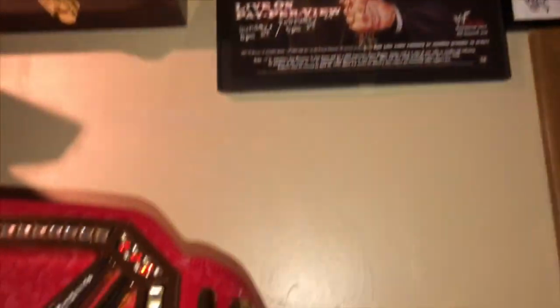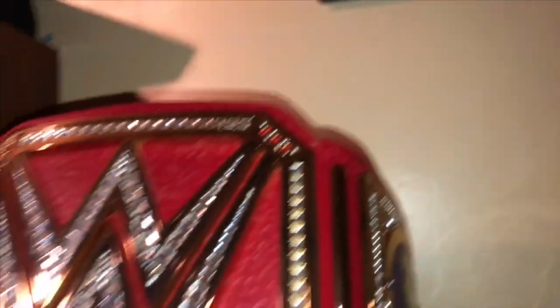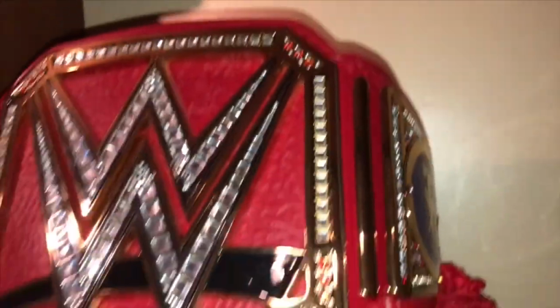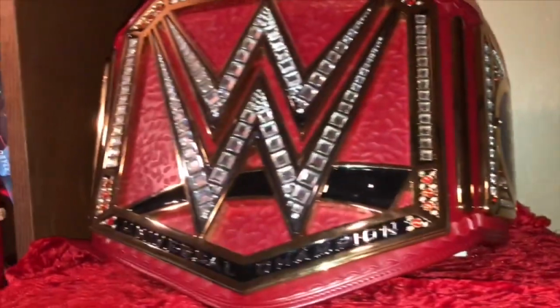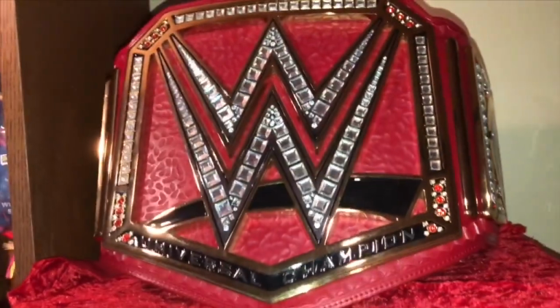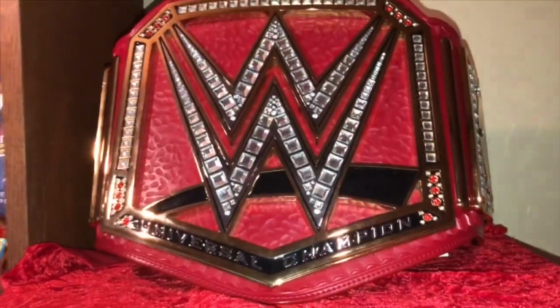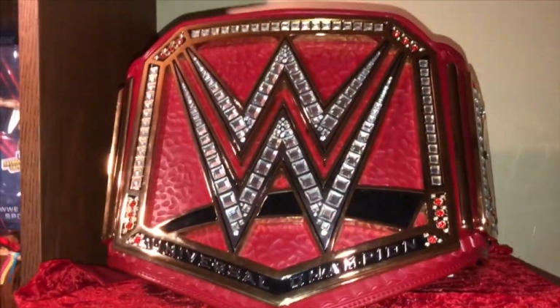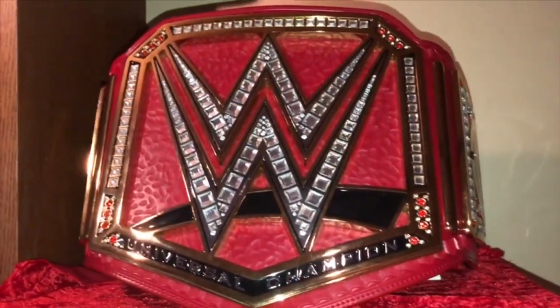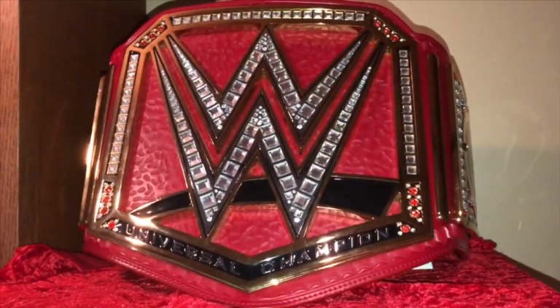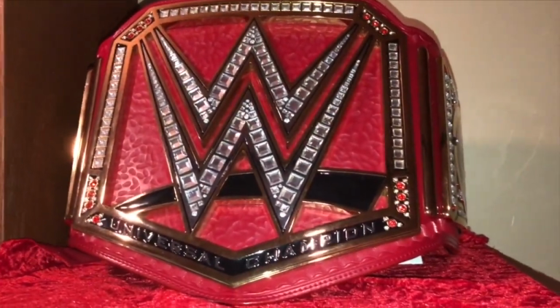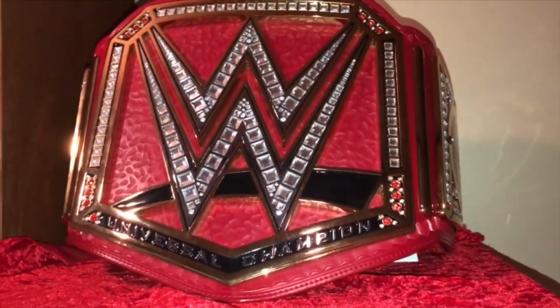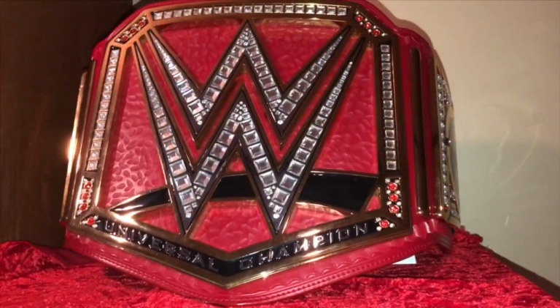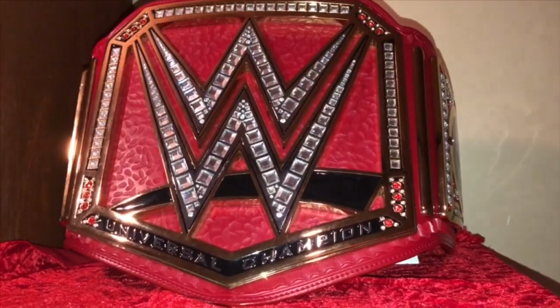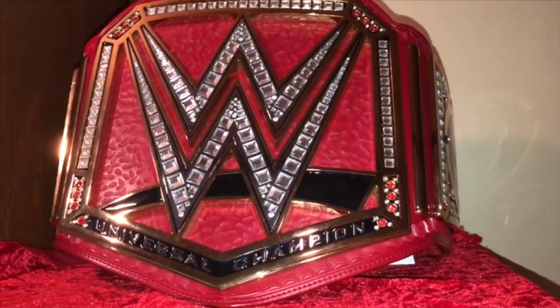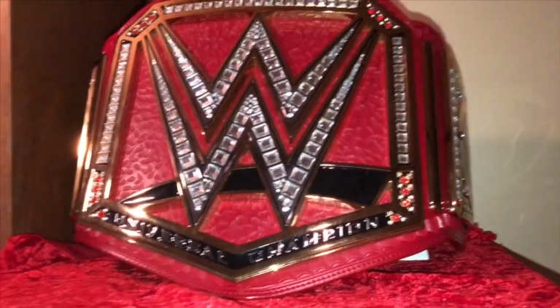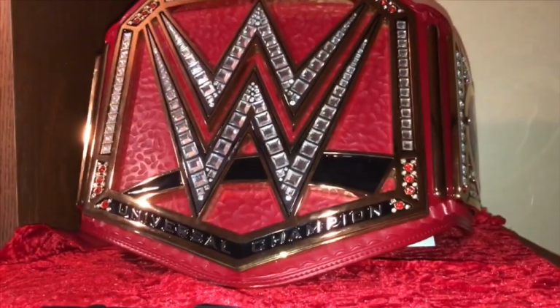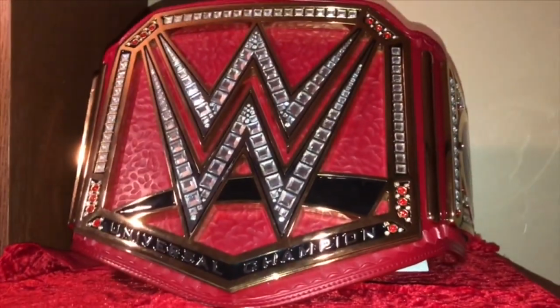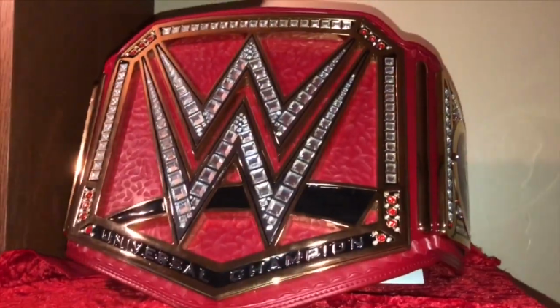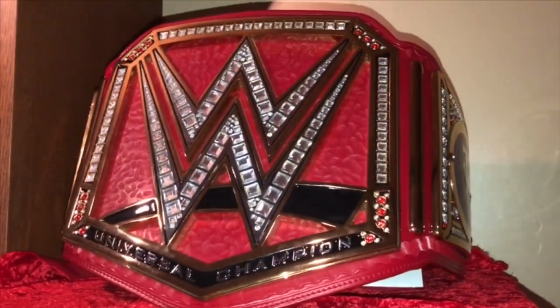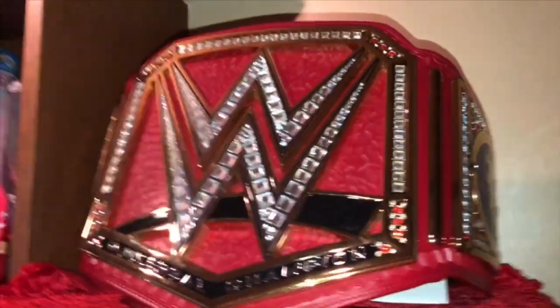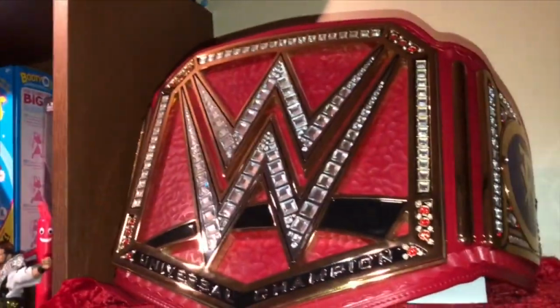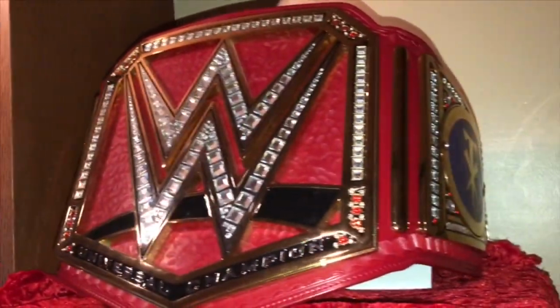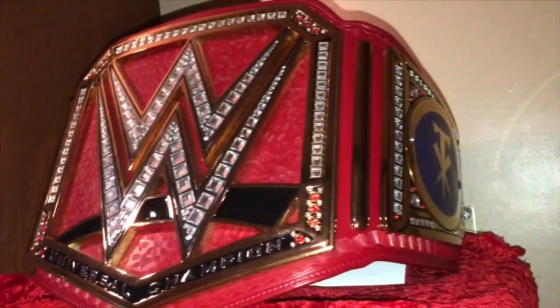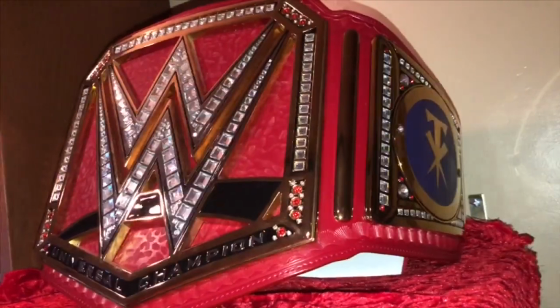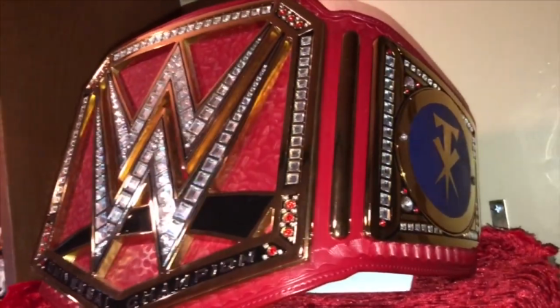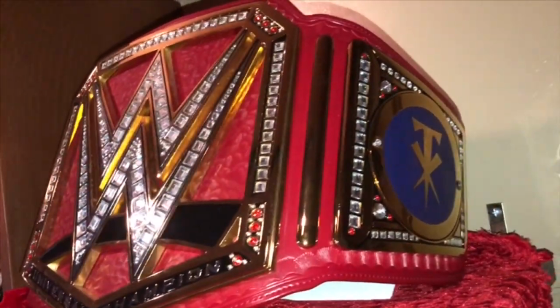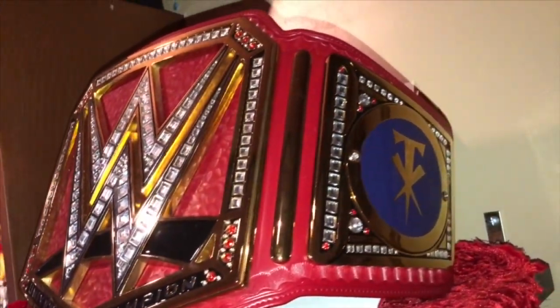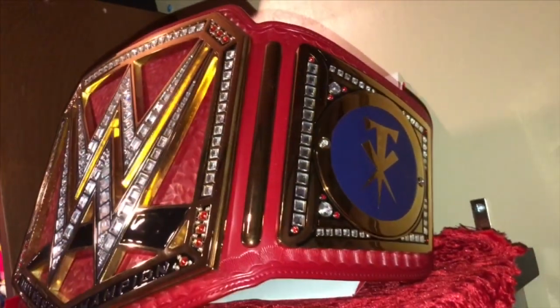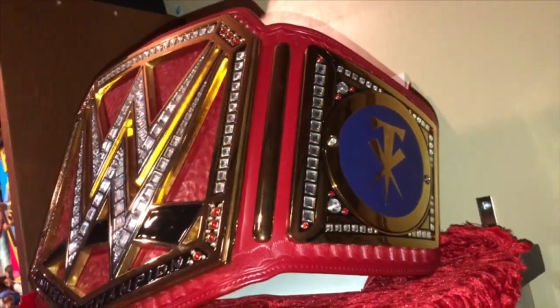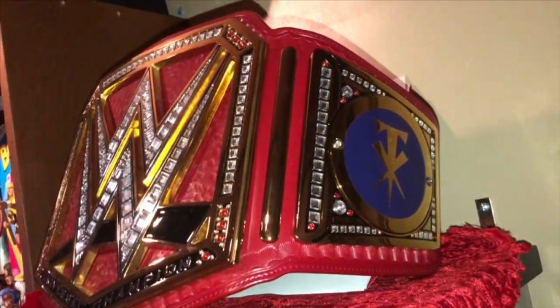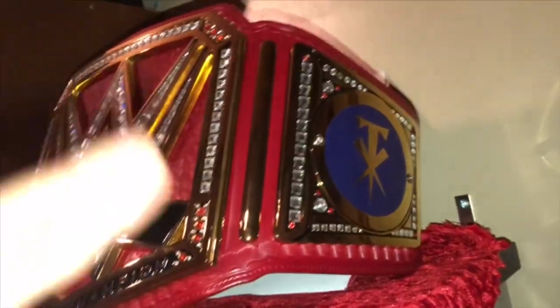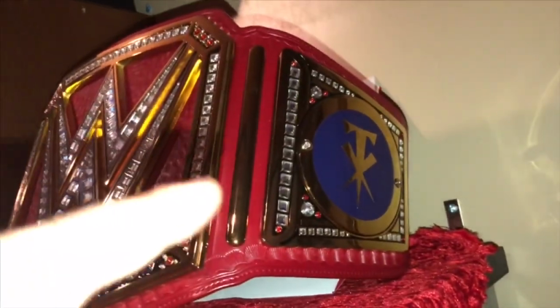Now we go down here. Oh my god, is that the Universal Championship? I forgot what it looks like. Thanks a lot Brock Lesnar. This is a replica one I got for my birthday last year, and I put on some Taker side plates. Love that purple.